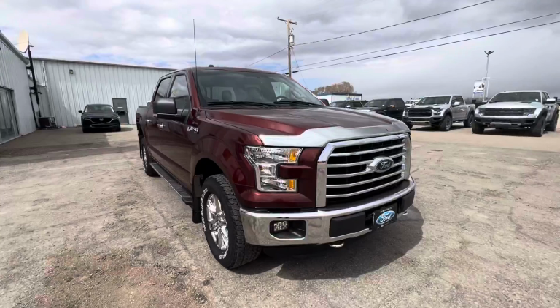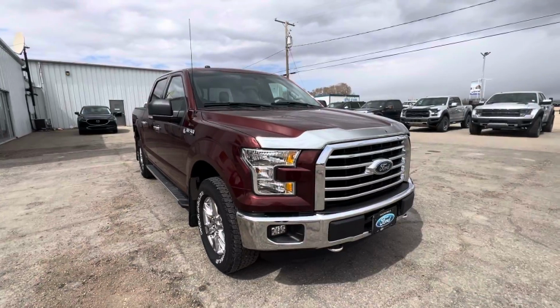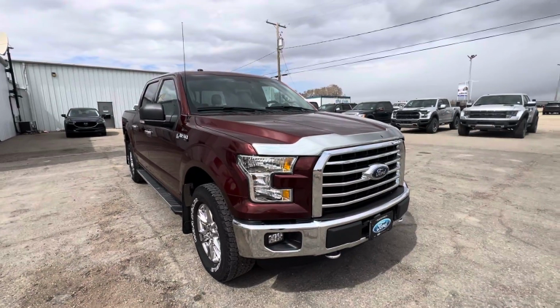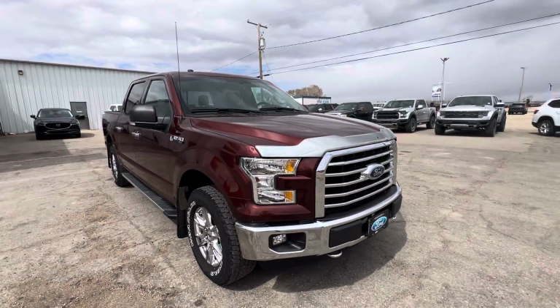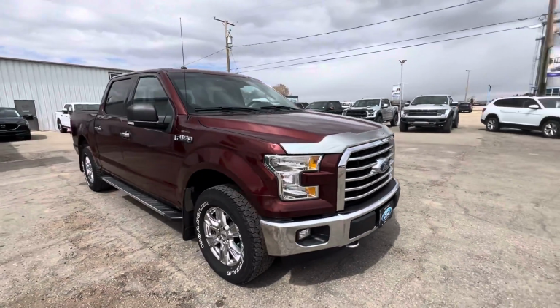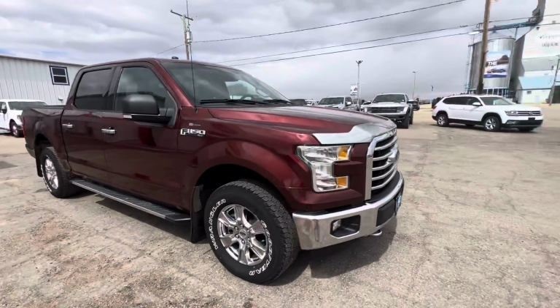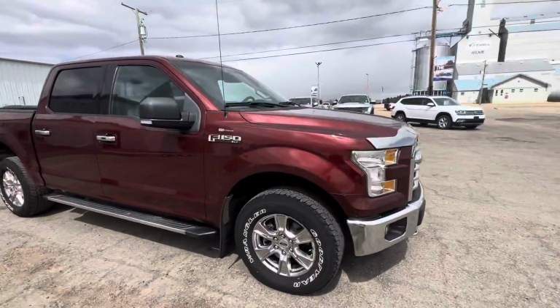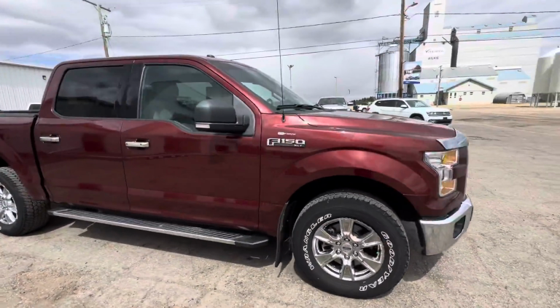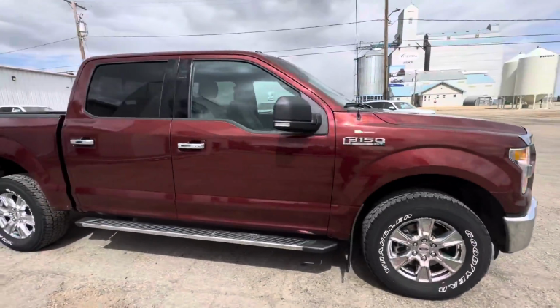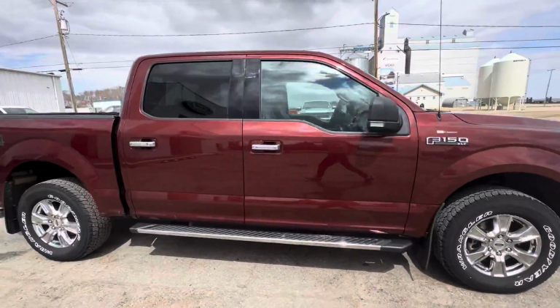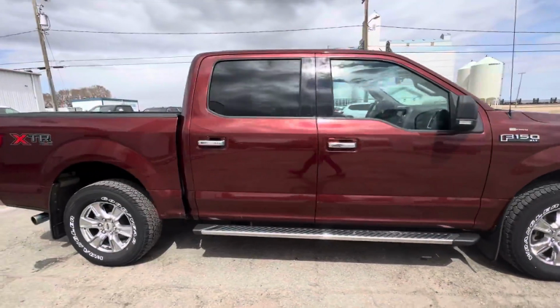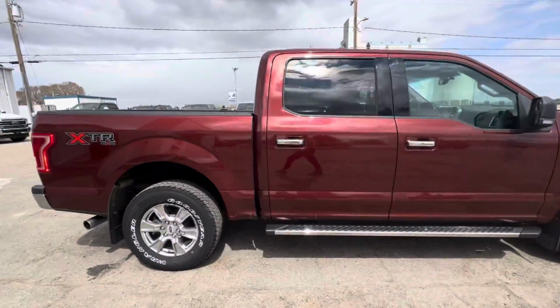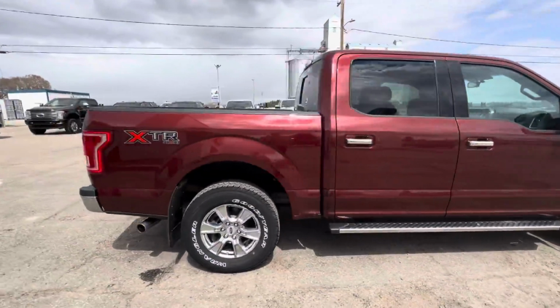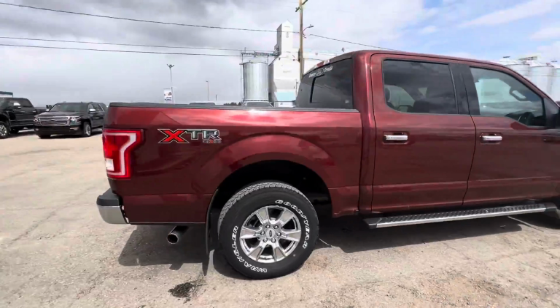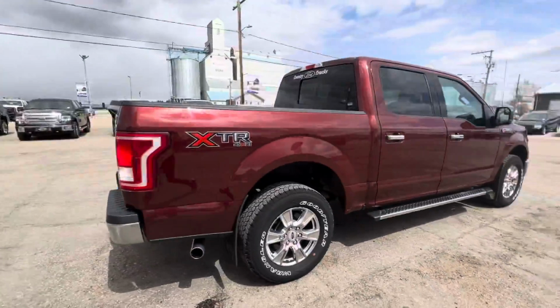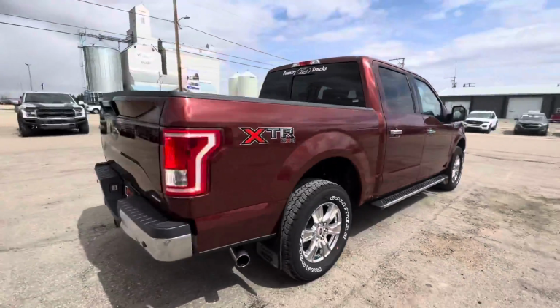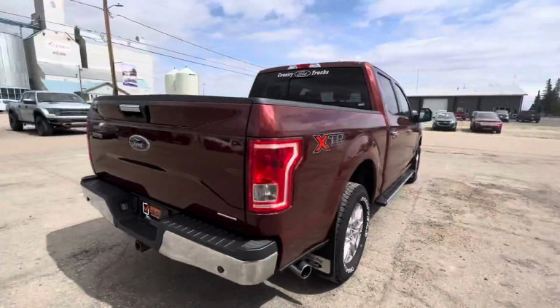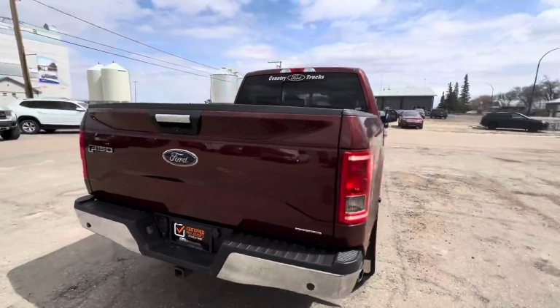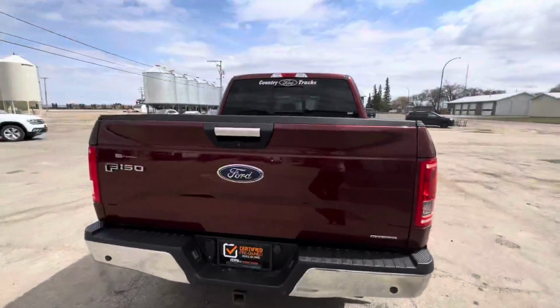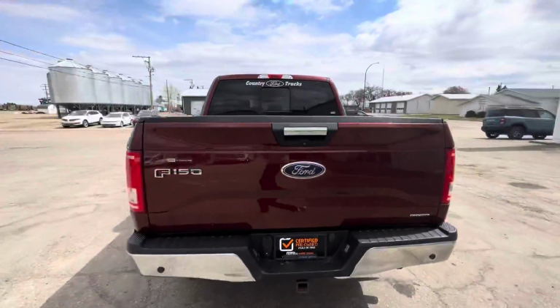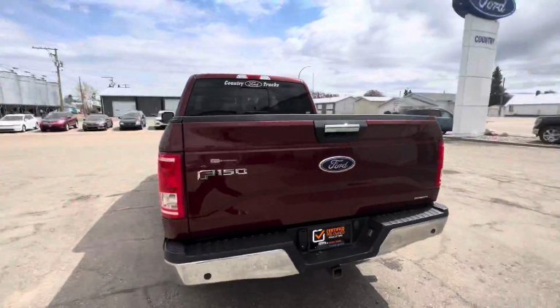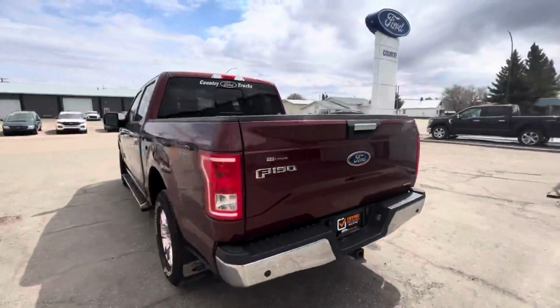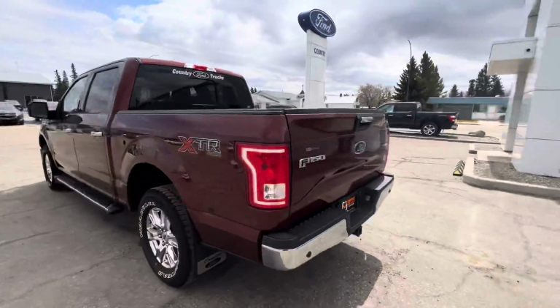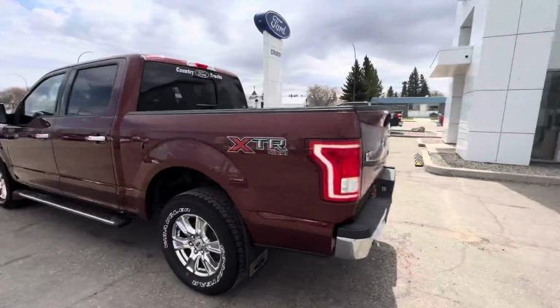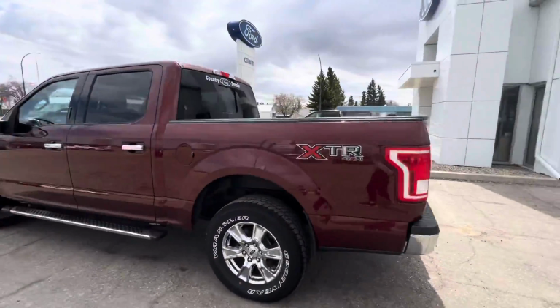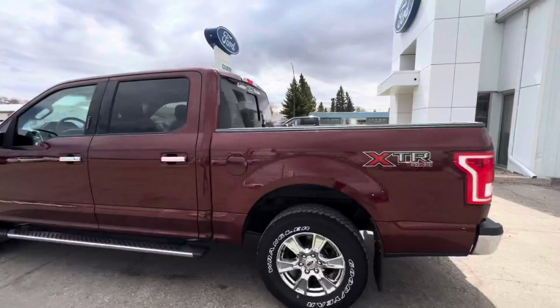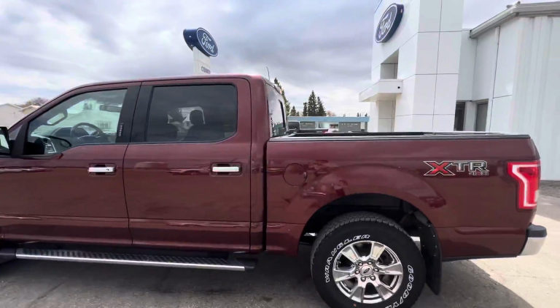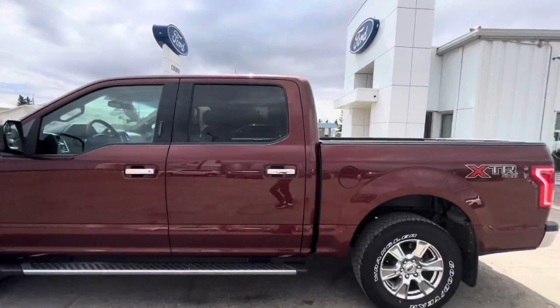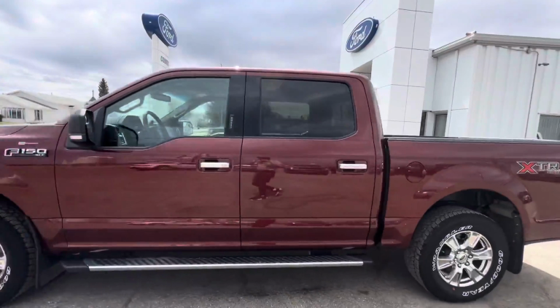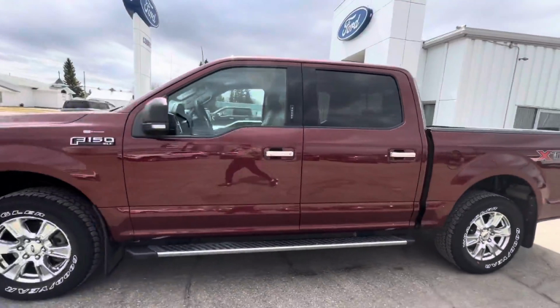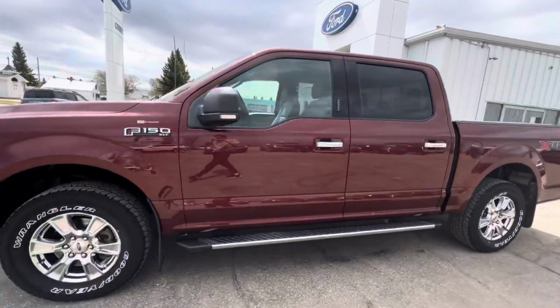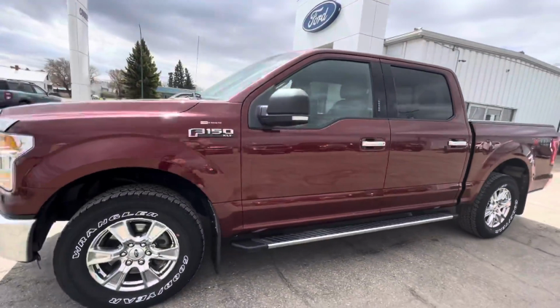Hey guys, check out our 2016 Ford F-150 XLT in a beautiful bronze fire, here doing a full walk around for you. This unit has a spray-in box liner, lots of foot room, and only just under 68,000 kilometers on it.